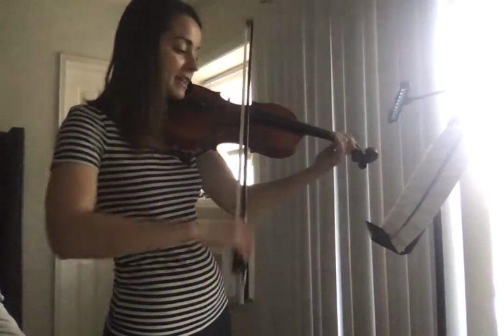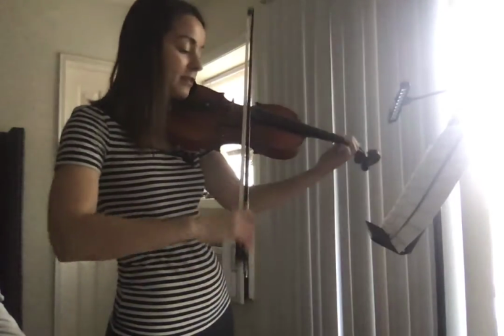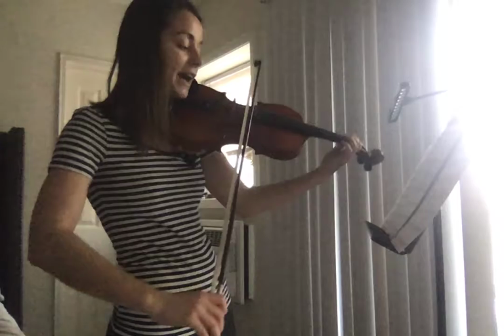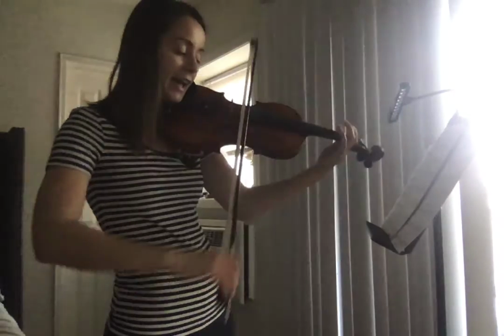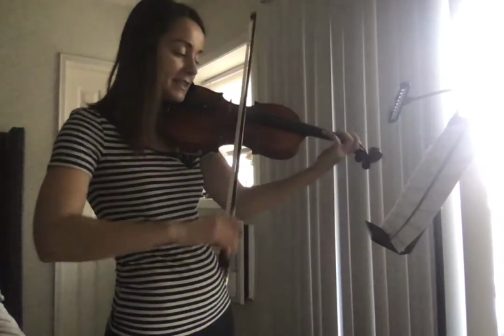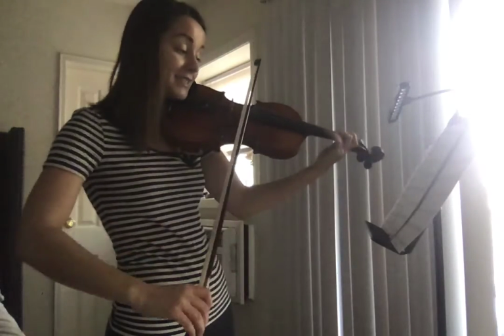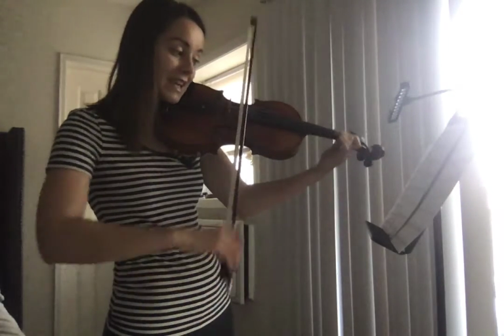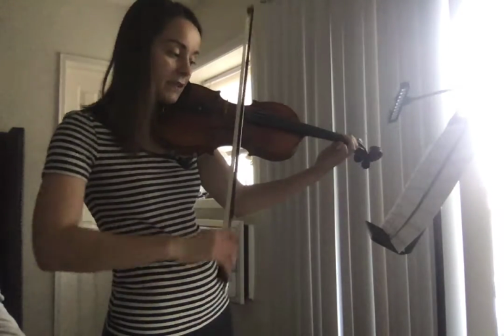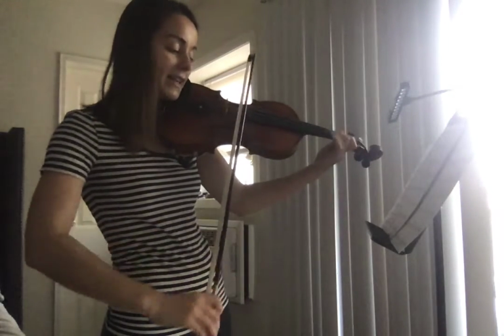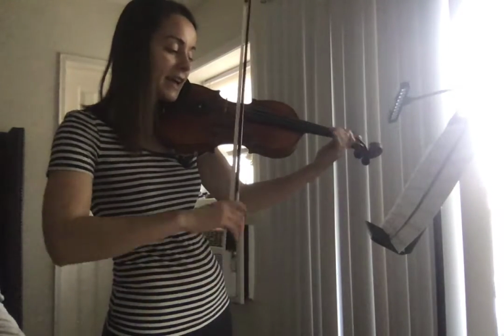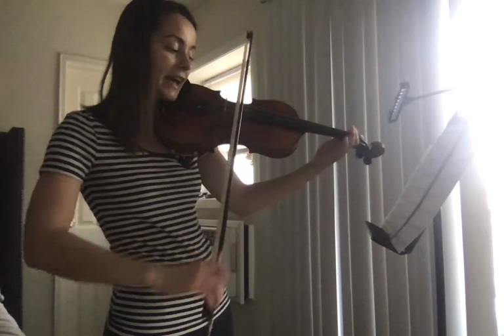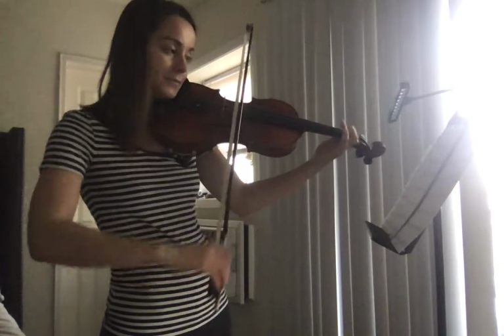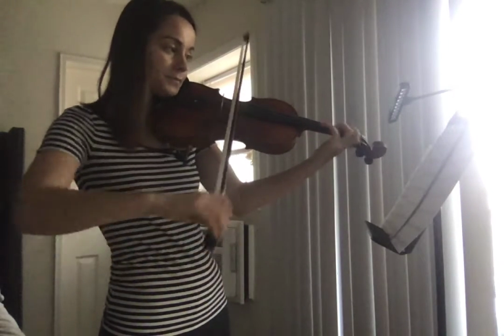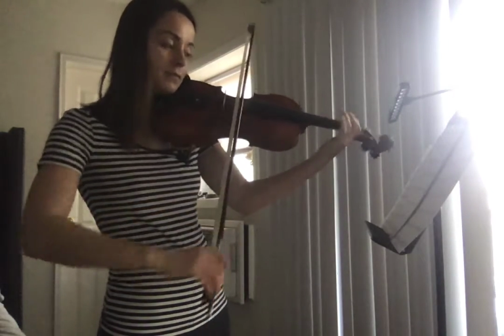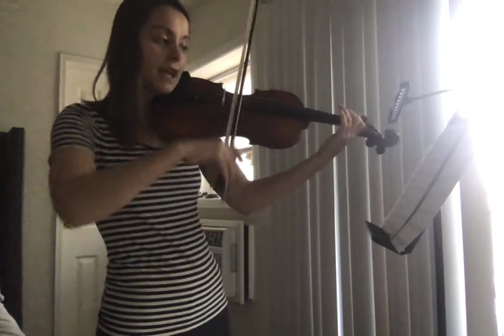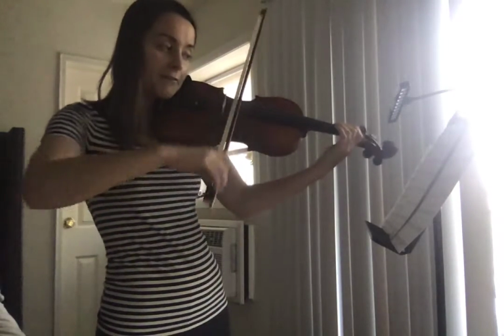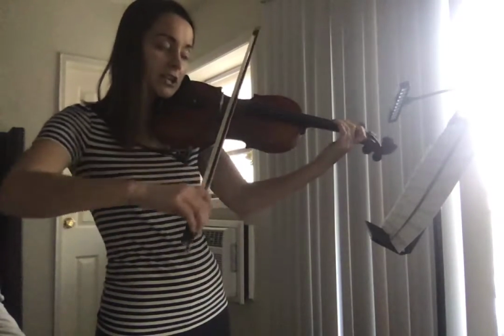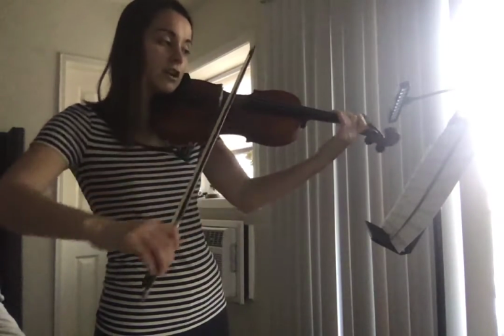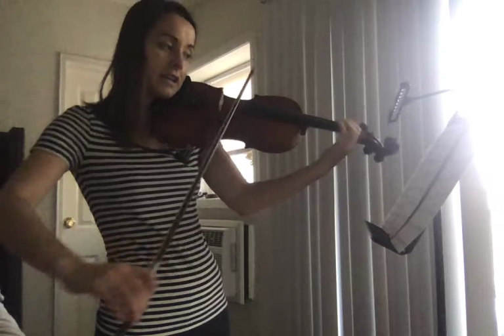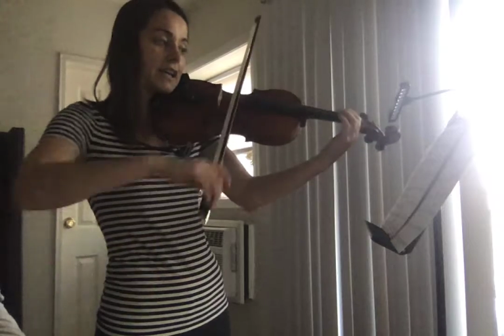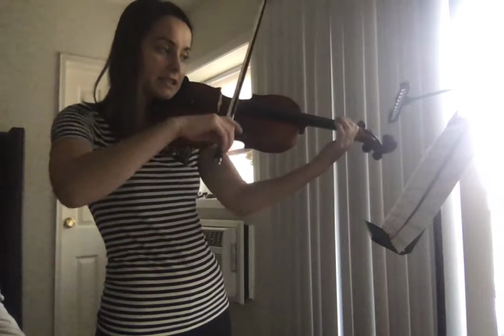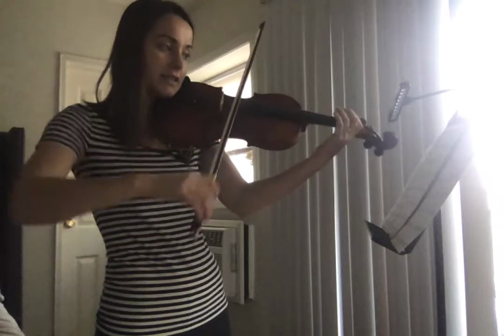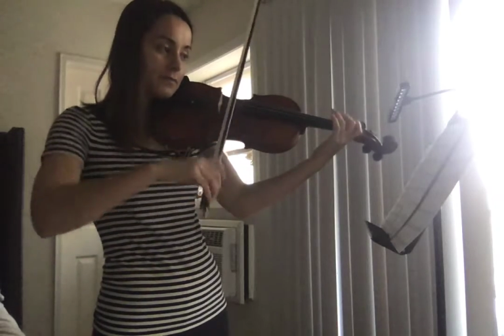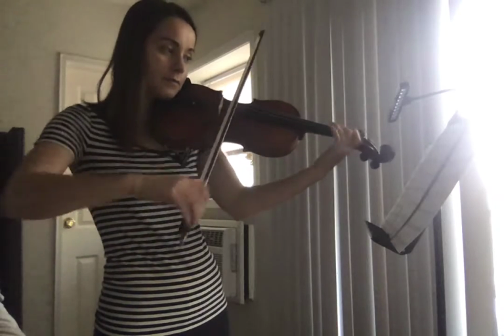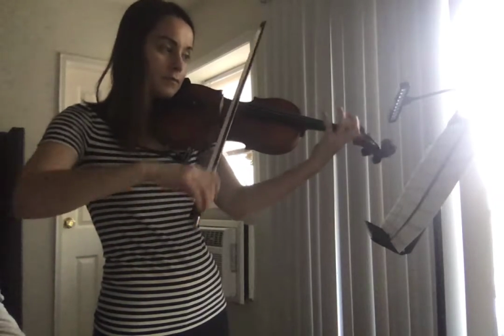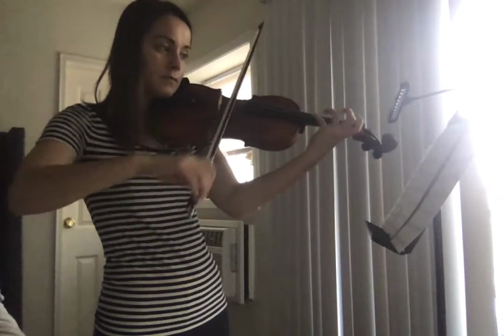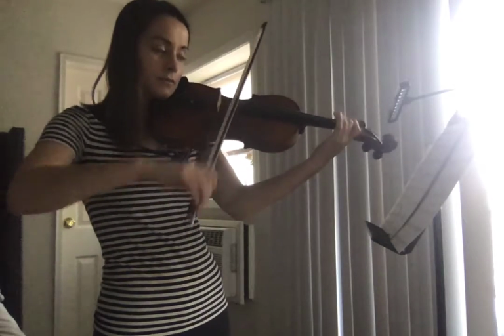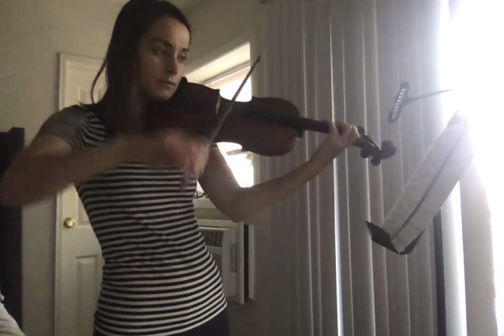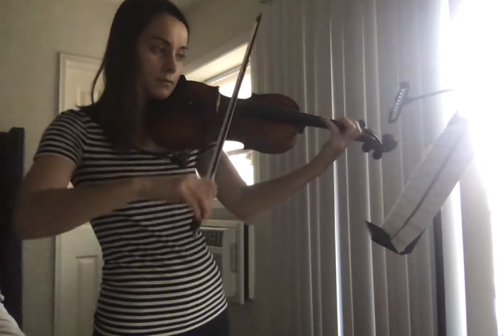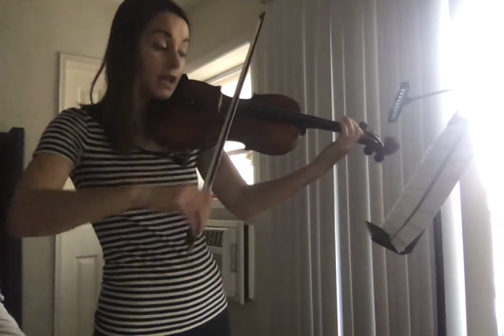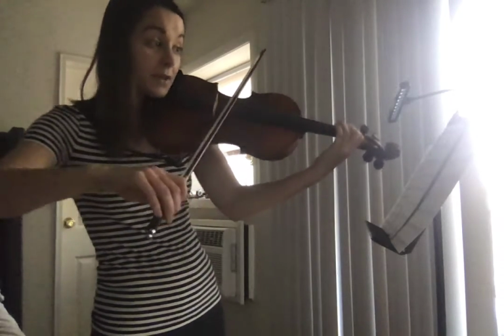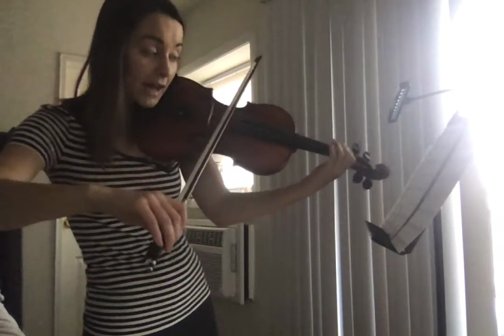C, B flat, A, D, C, B flat, C, A, F natural, E, D, B flat.